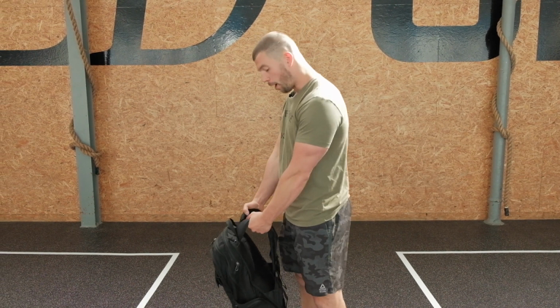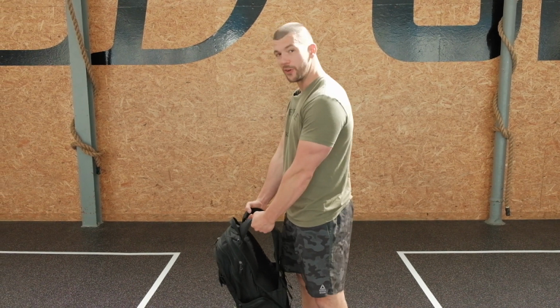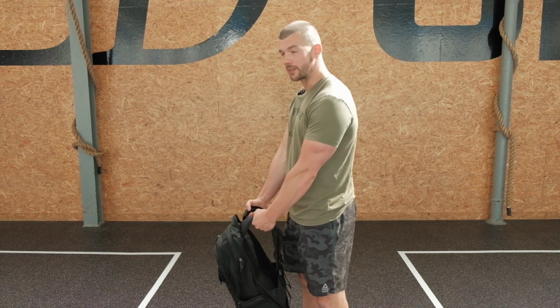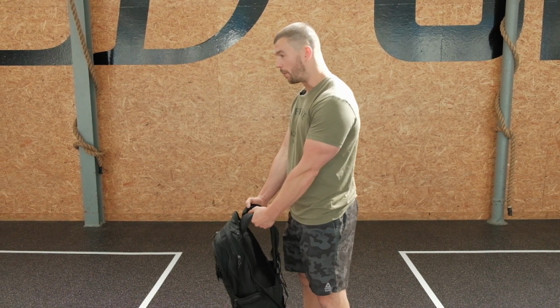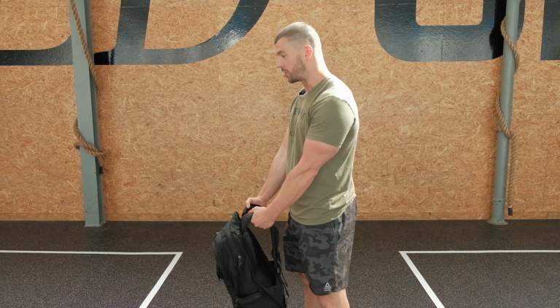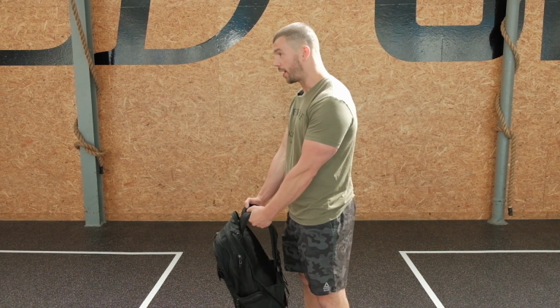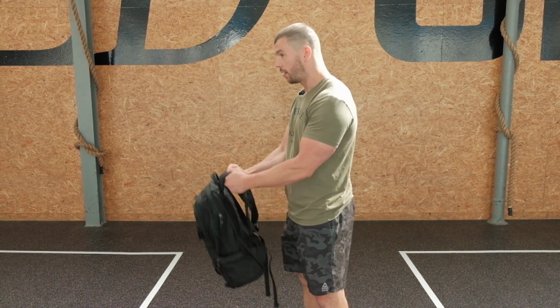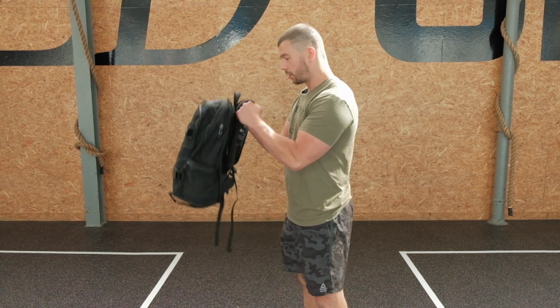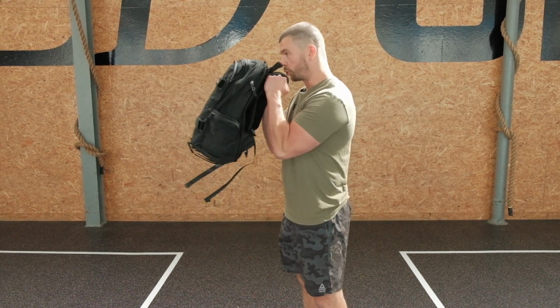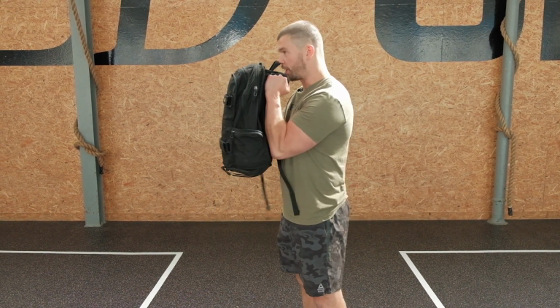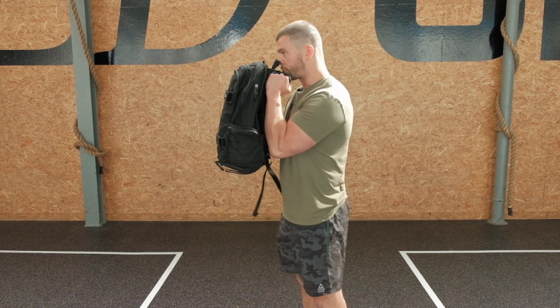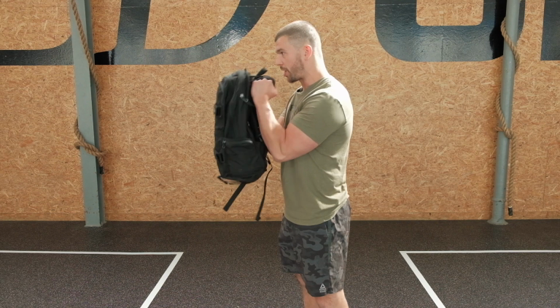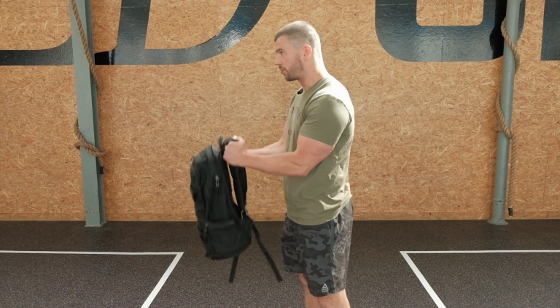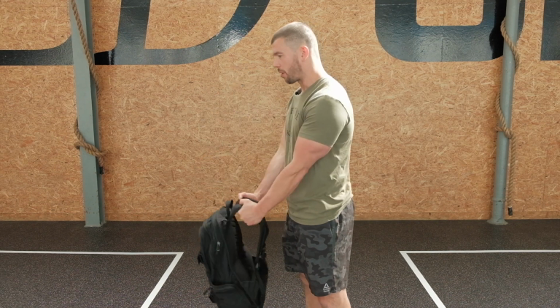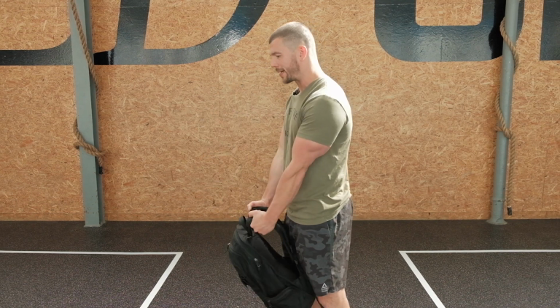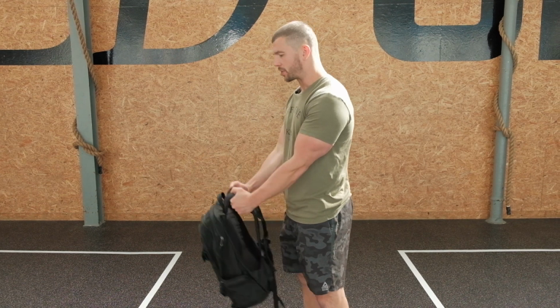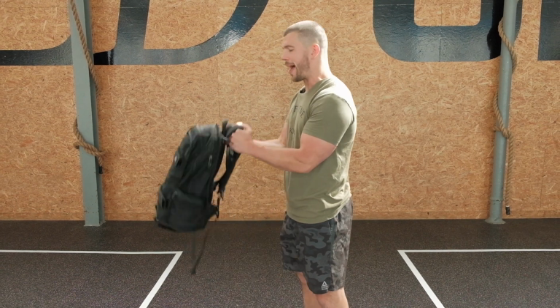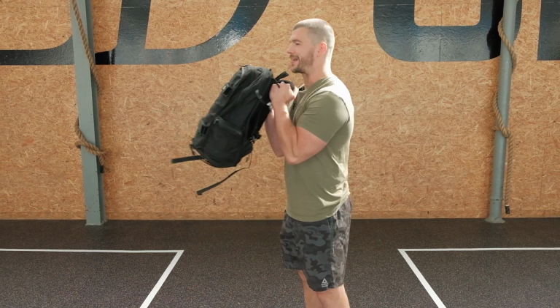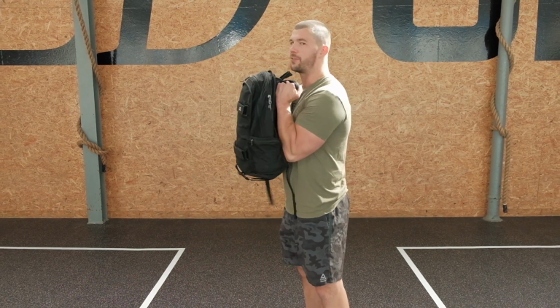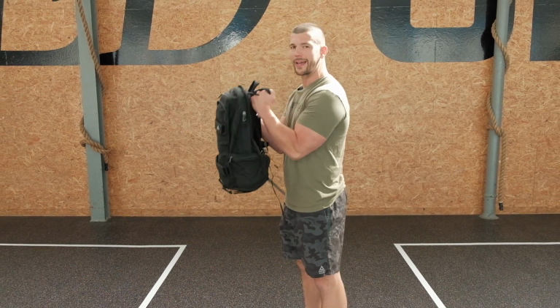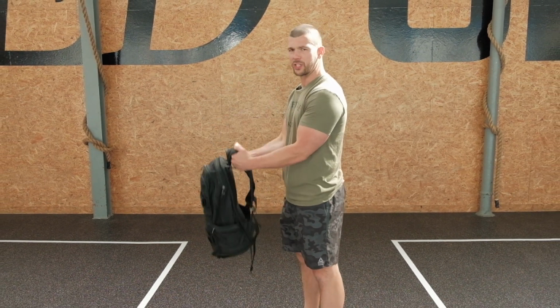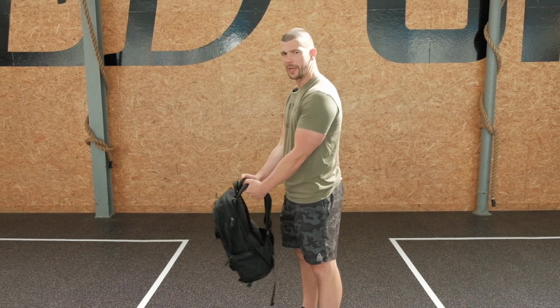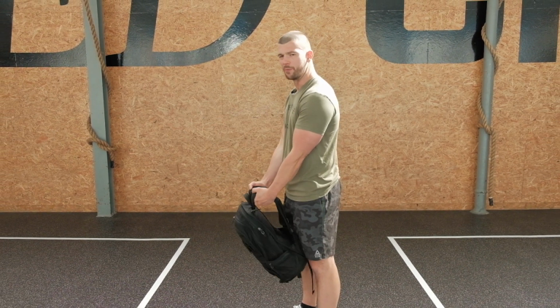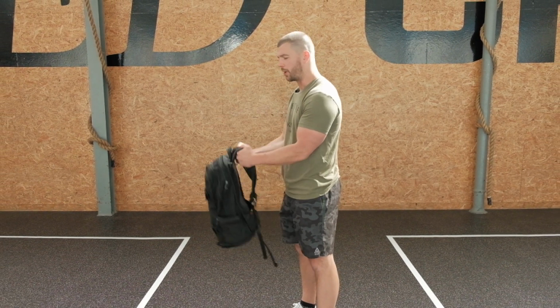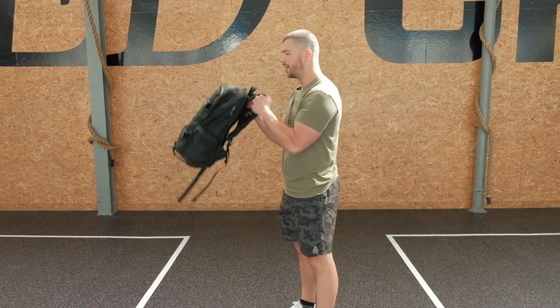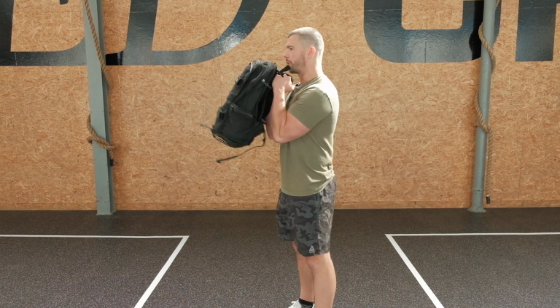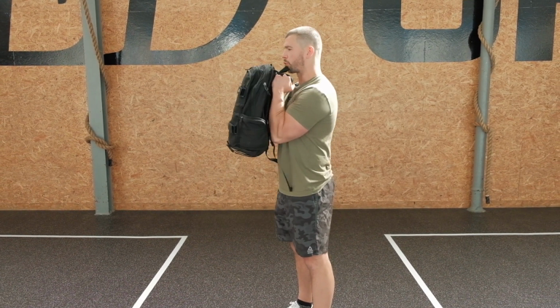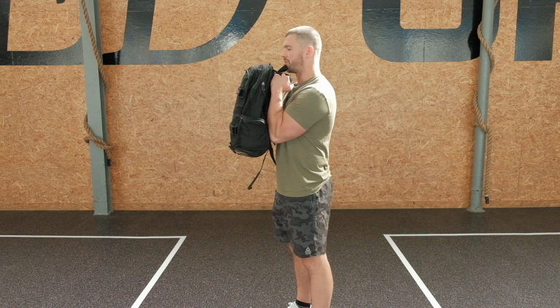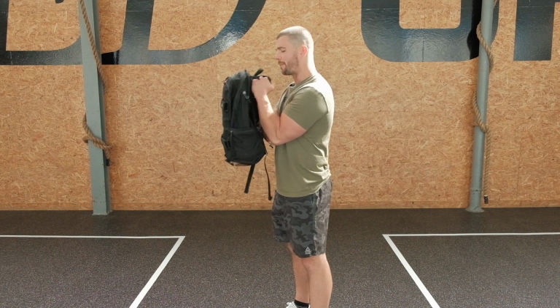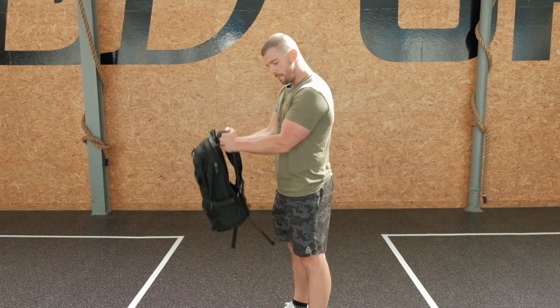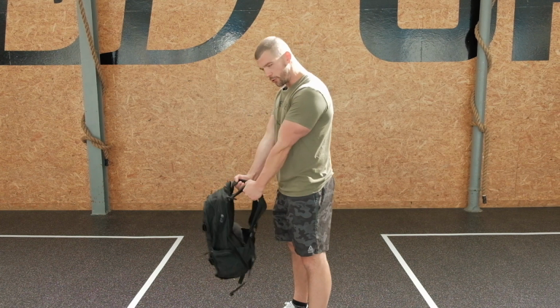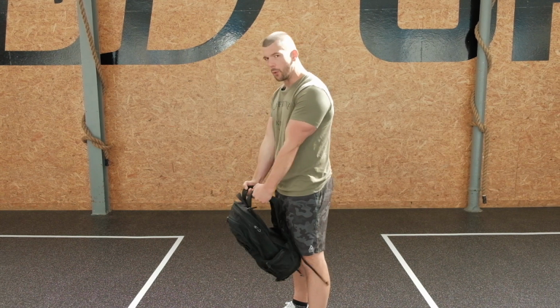Palms facing, elbows in the side, curl to the chin, hold for a second, come back down. Because the back is going to give you a kind of swinging movement as well there. You want to control on the top before you lower.